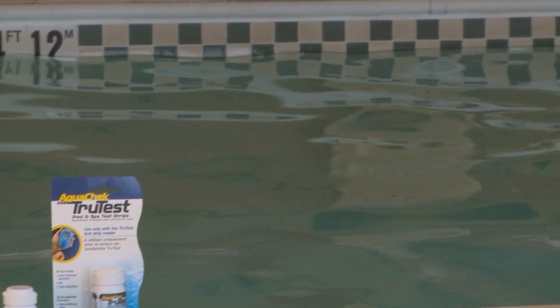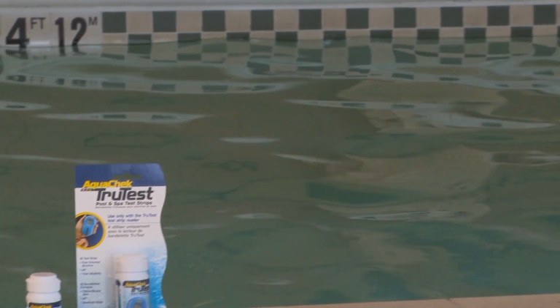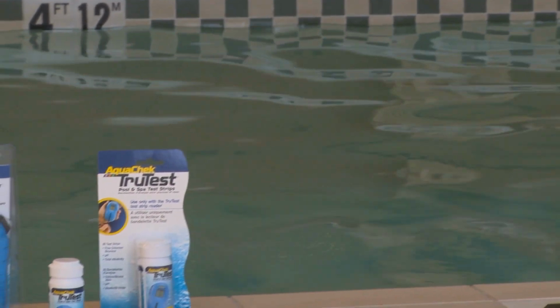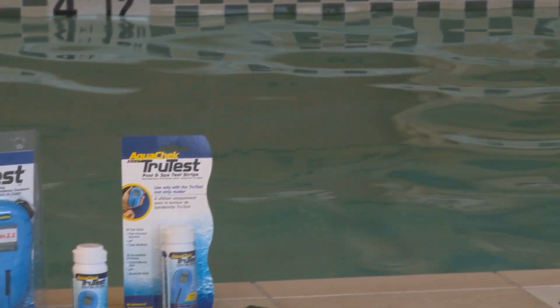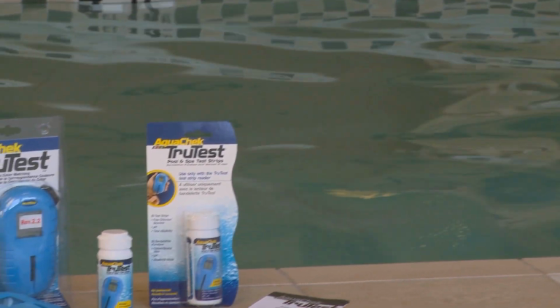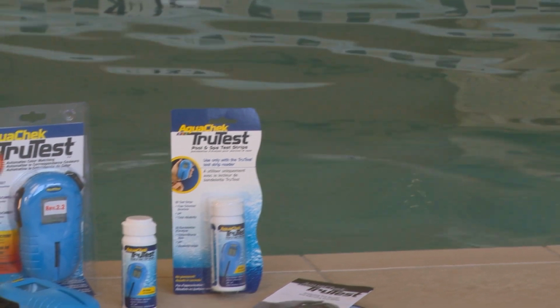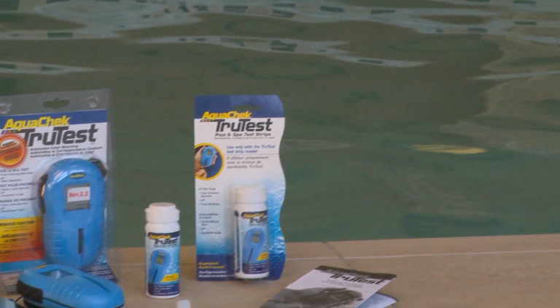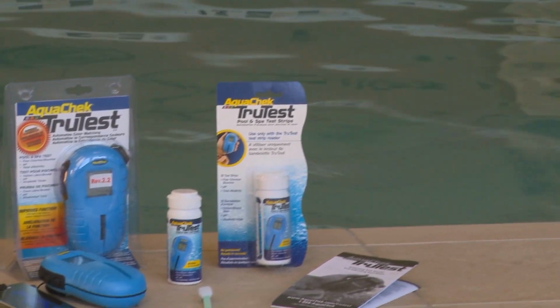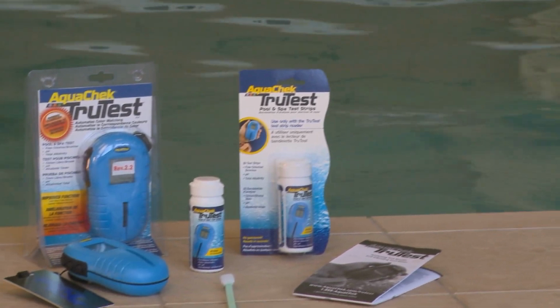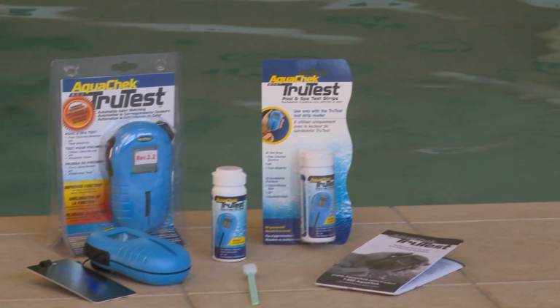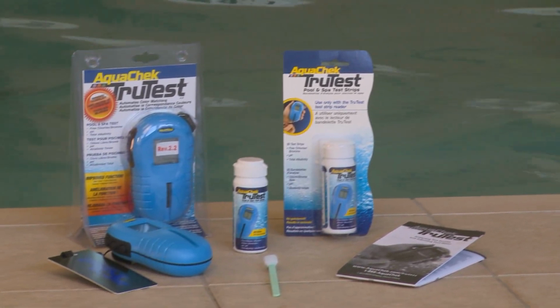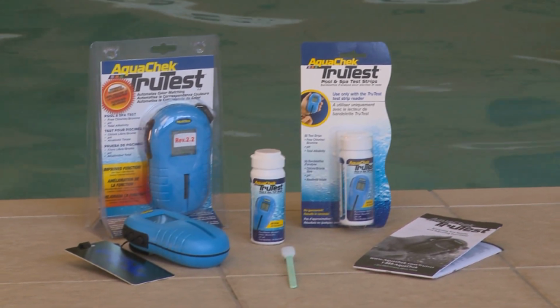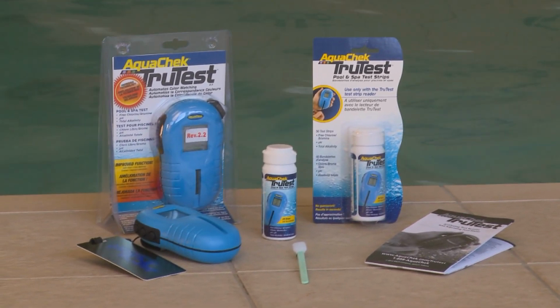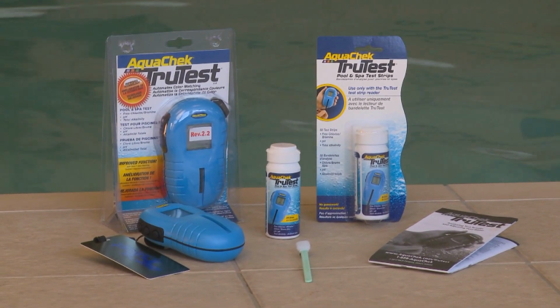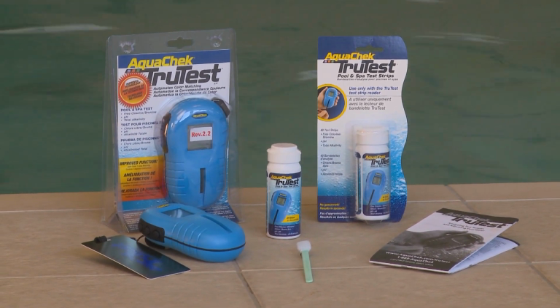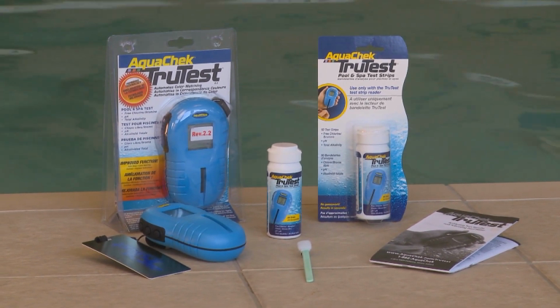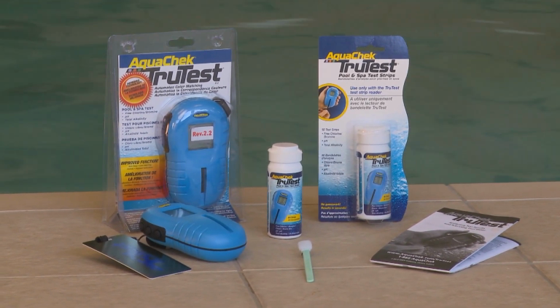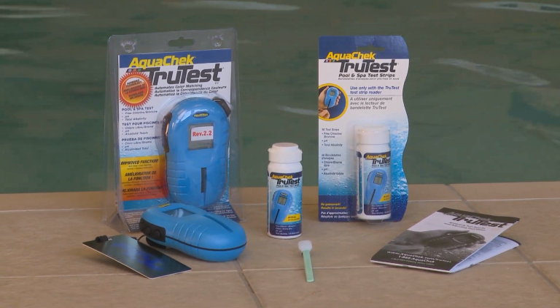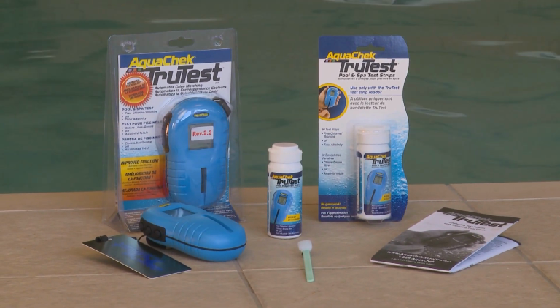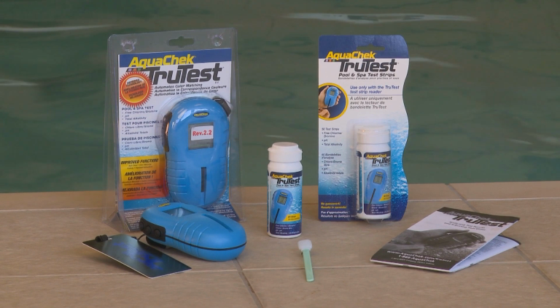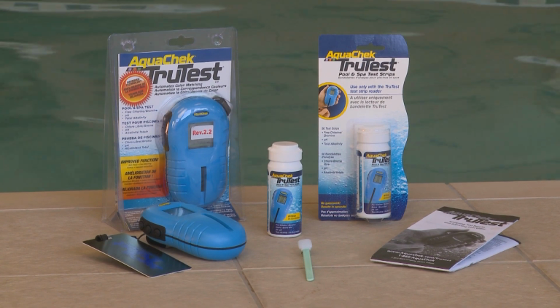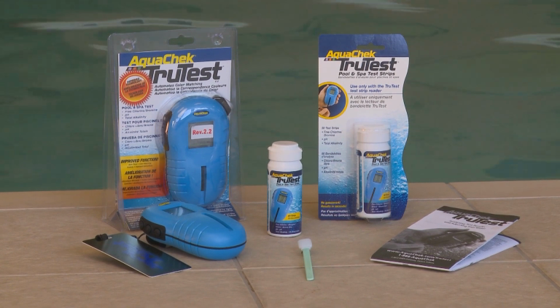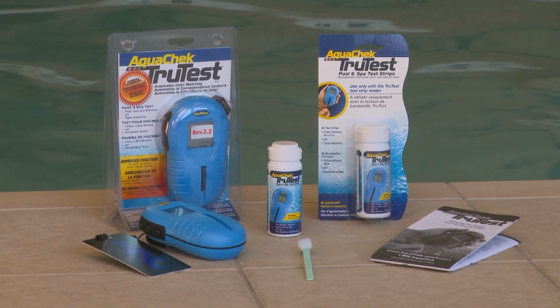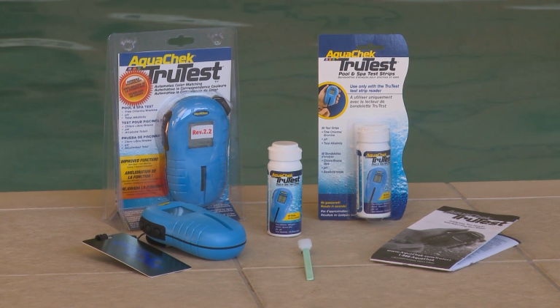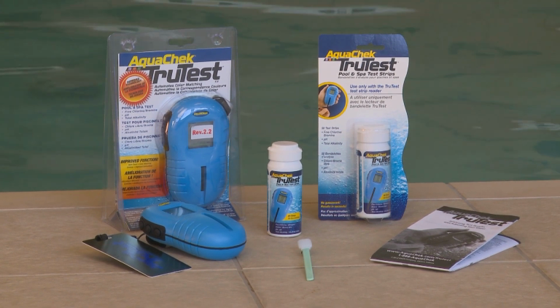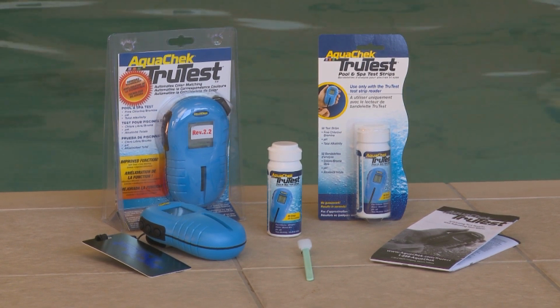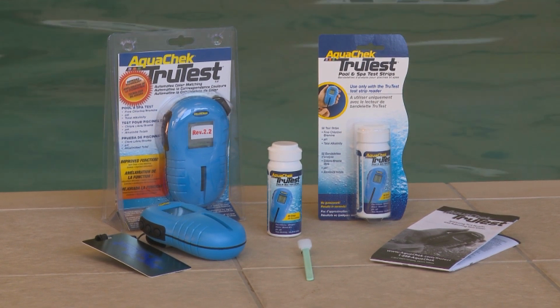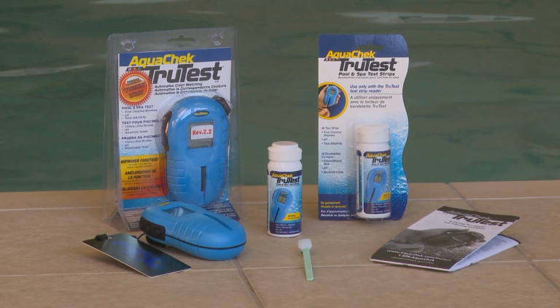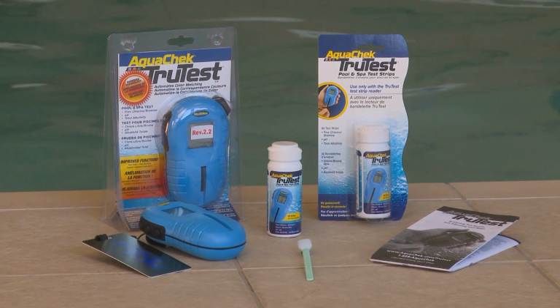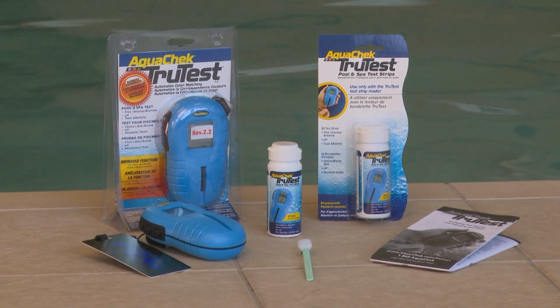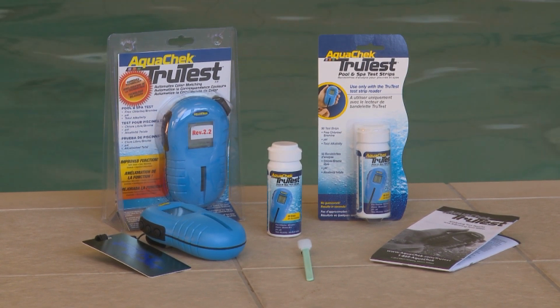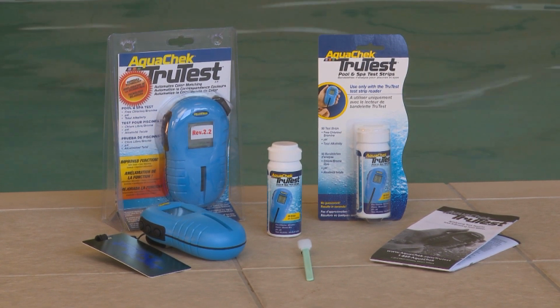Included in your version 2.2 TrueTest clamshell package is the reader, test strips, wrist strap, sun shield, updated instructions, and cleaning tool.